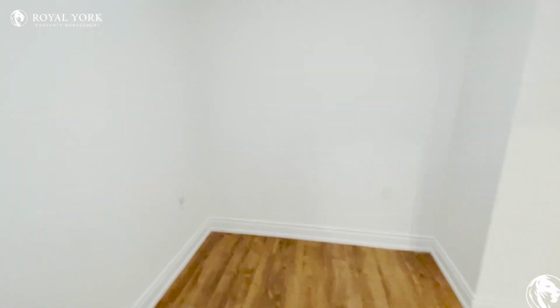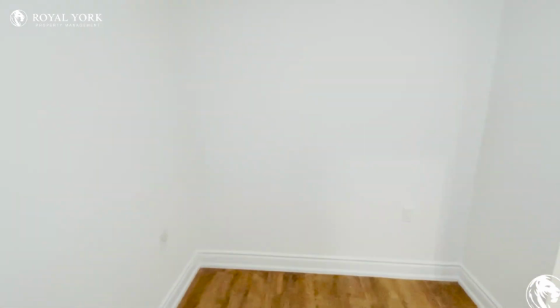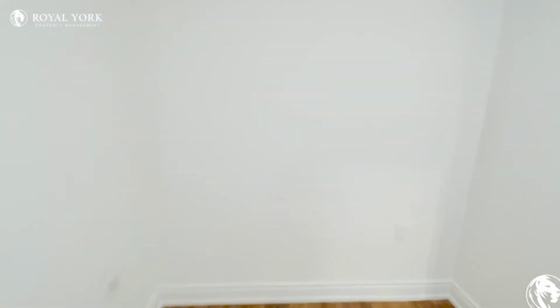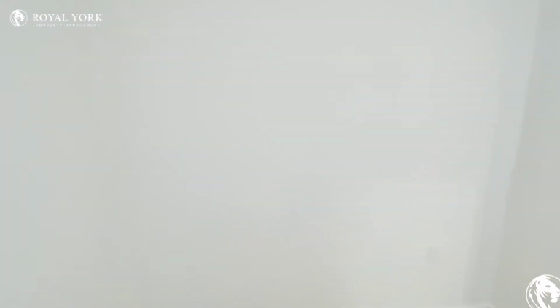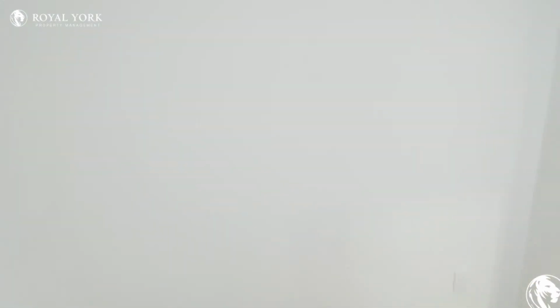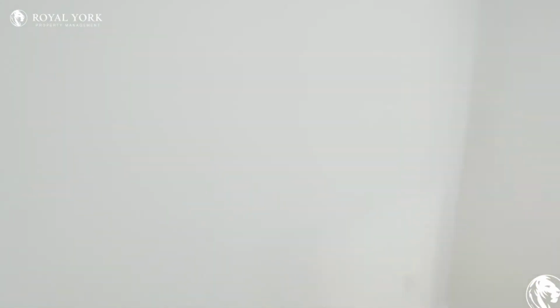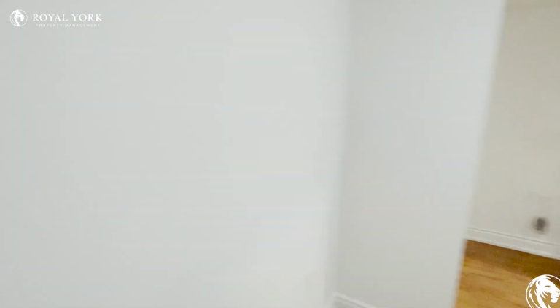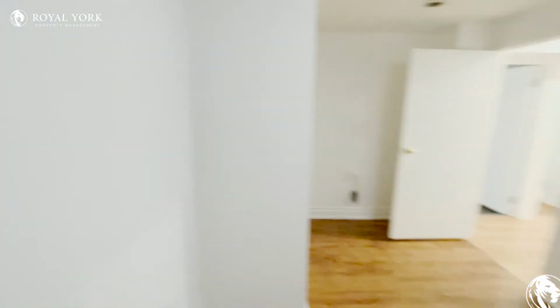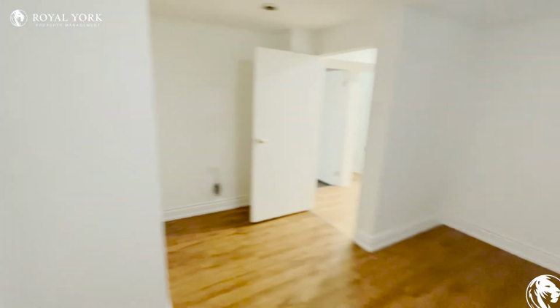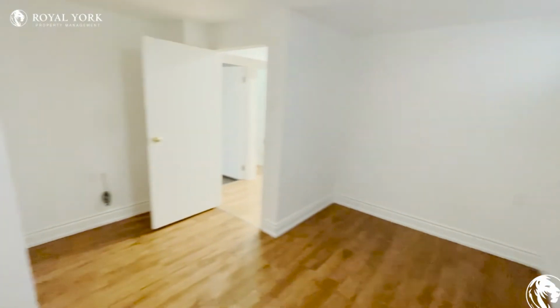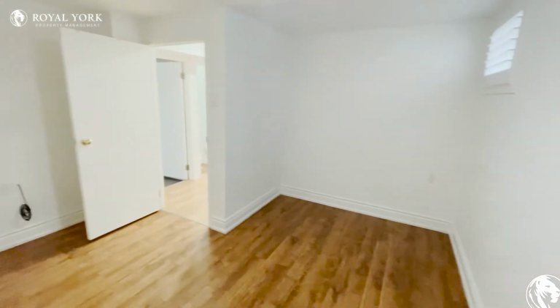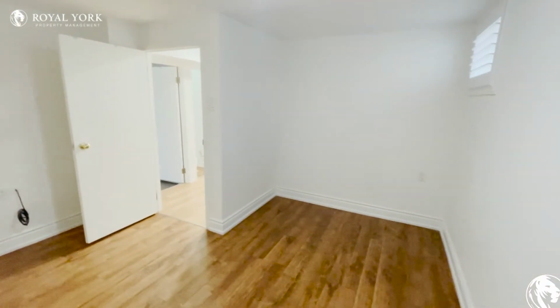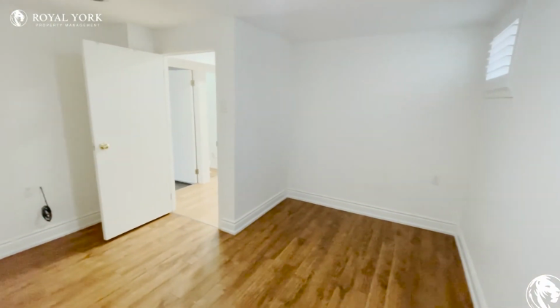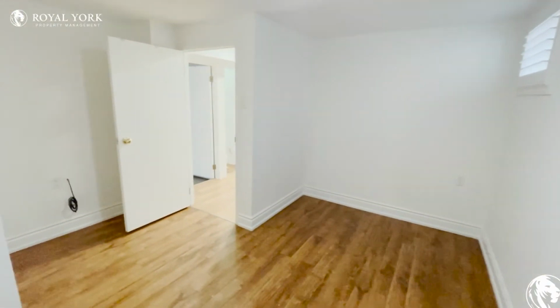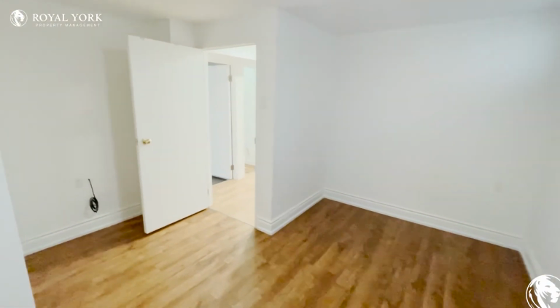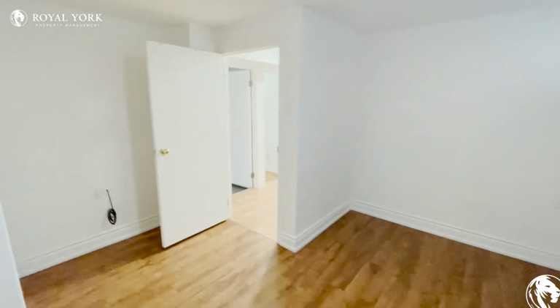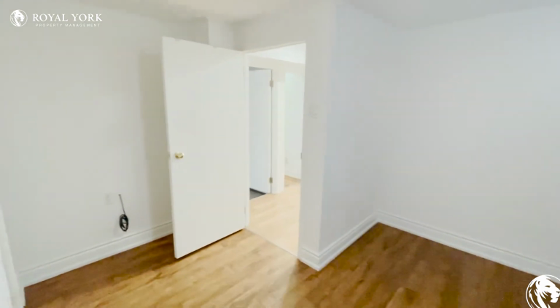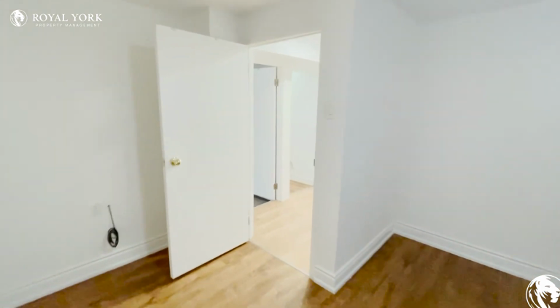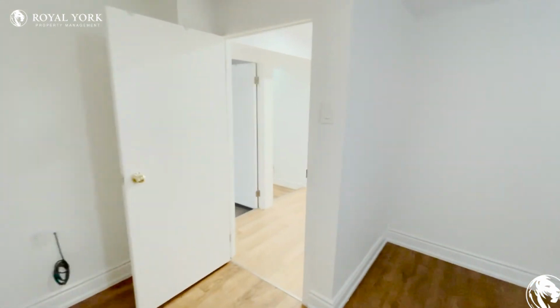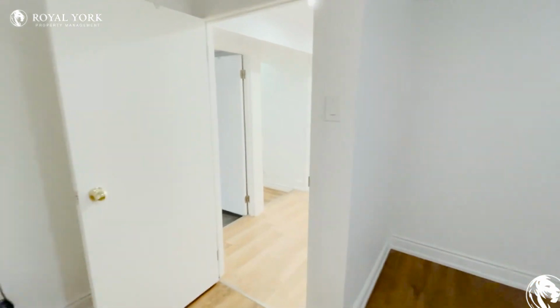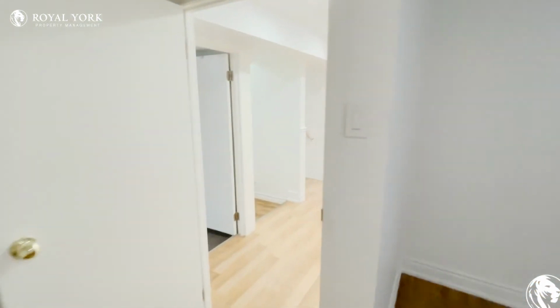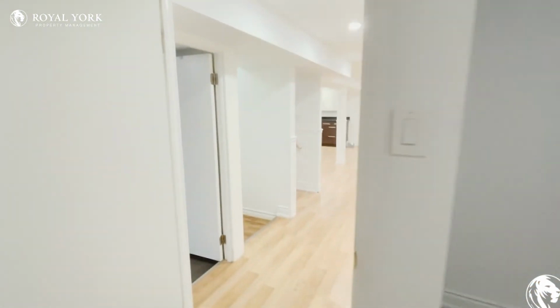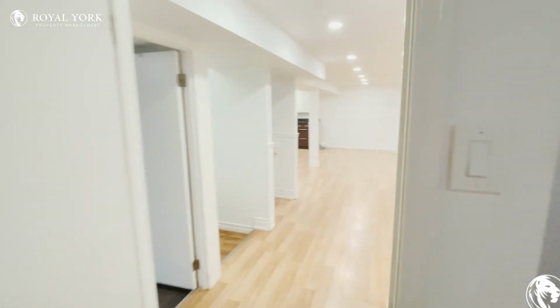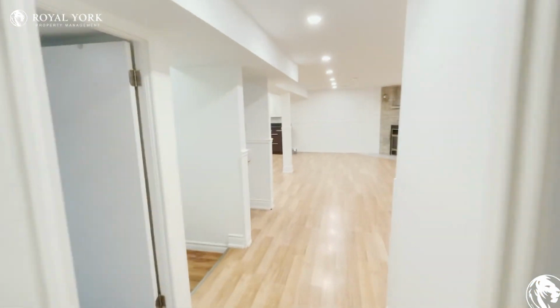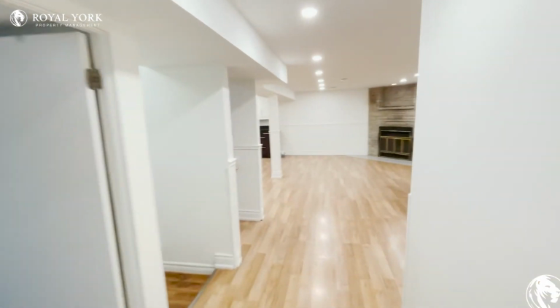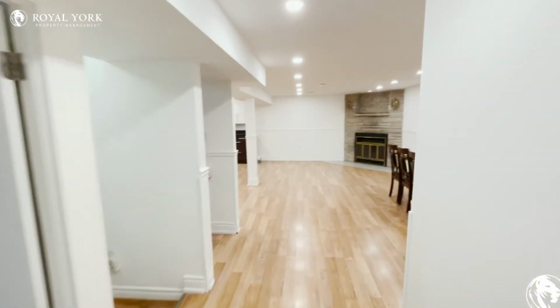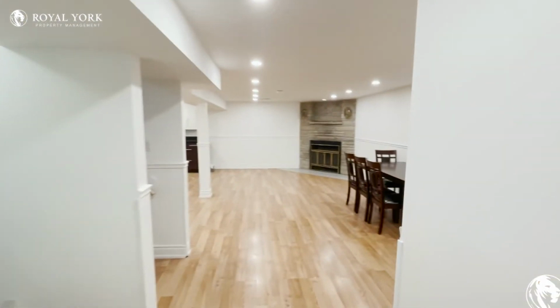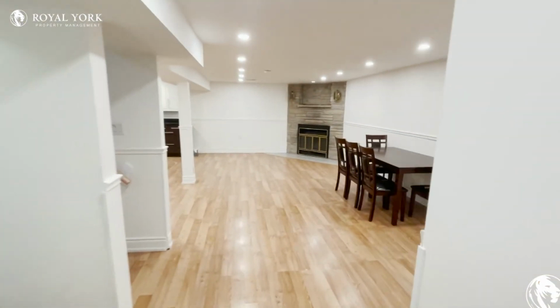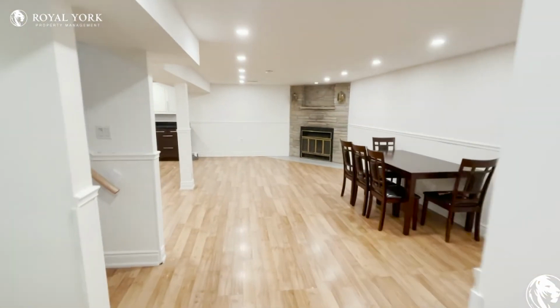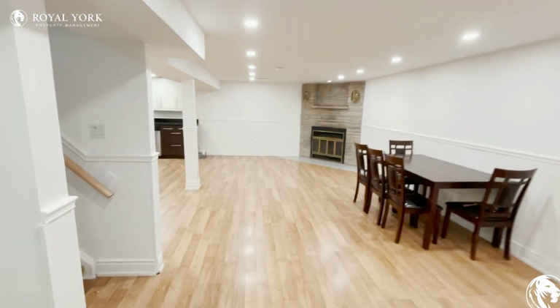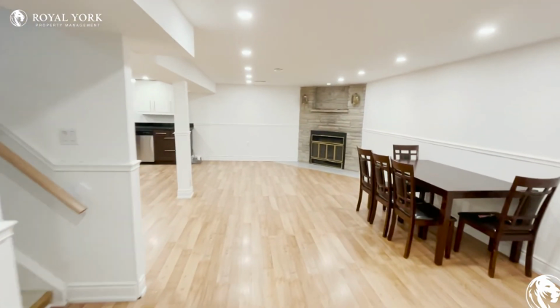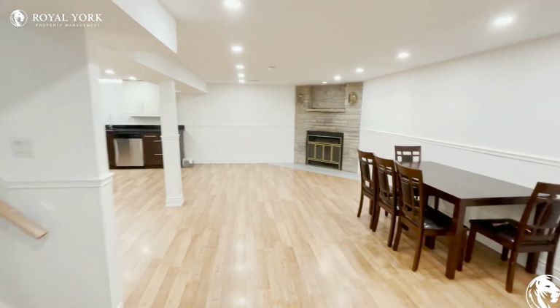If you have any questions or if you'd like to see this unit, feel free to contact Royal York Property Management seven days a week, 24 hours, and we'd love to help you. Thank you!